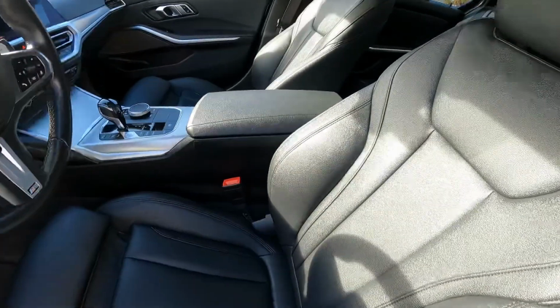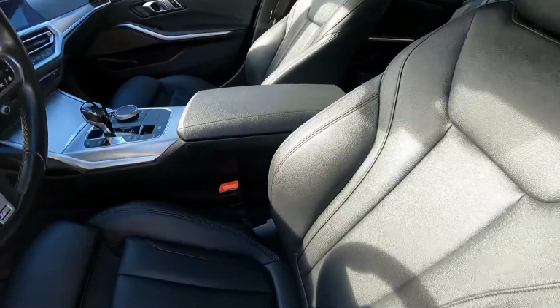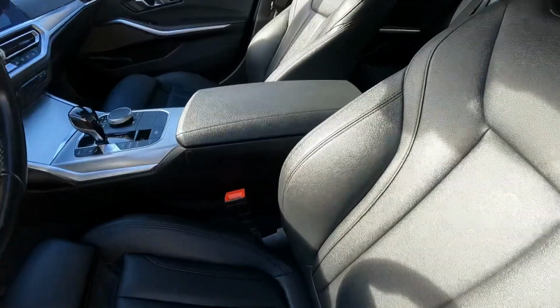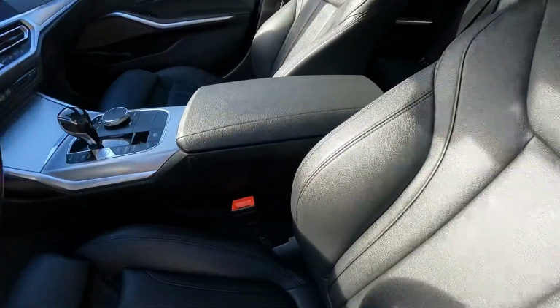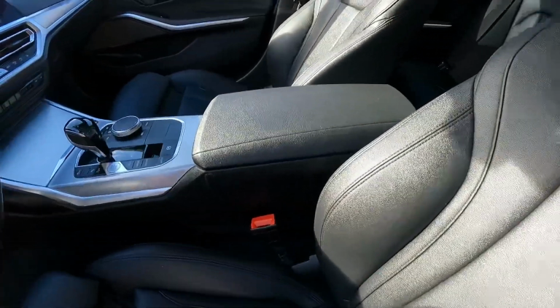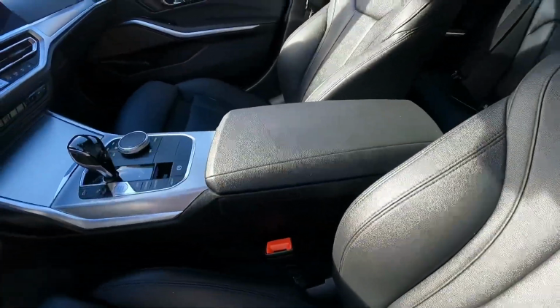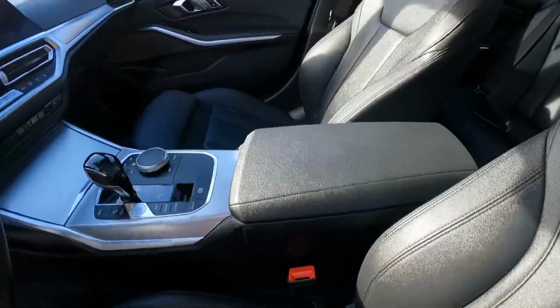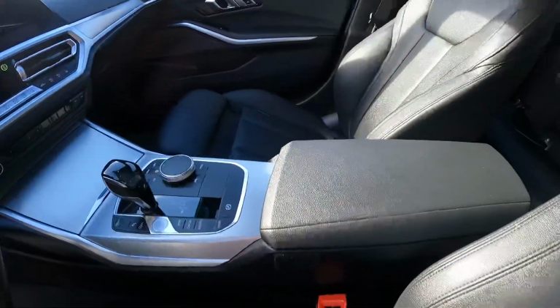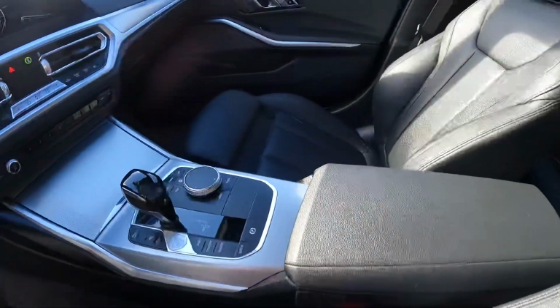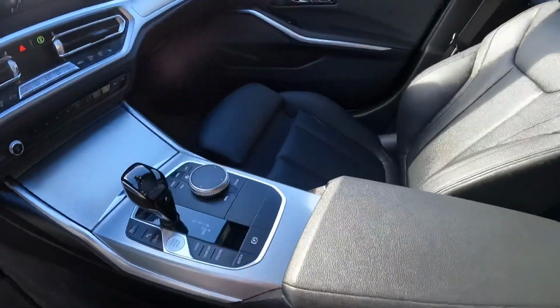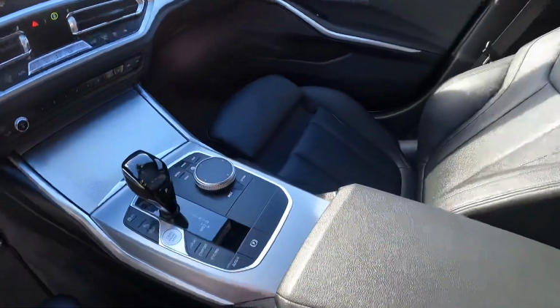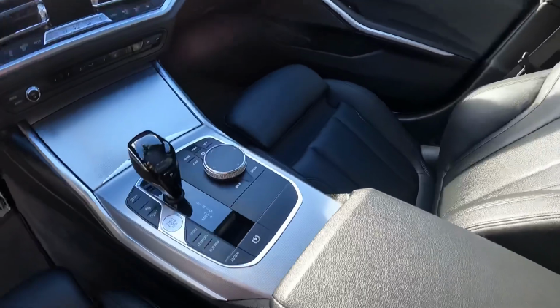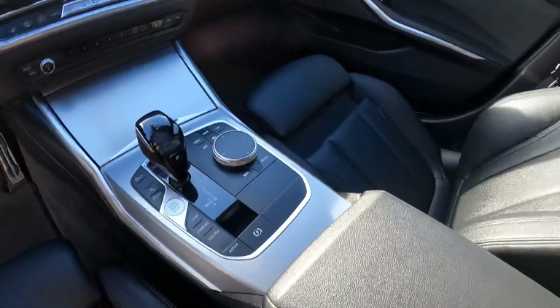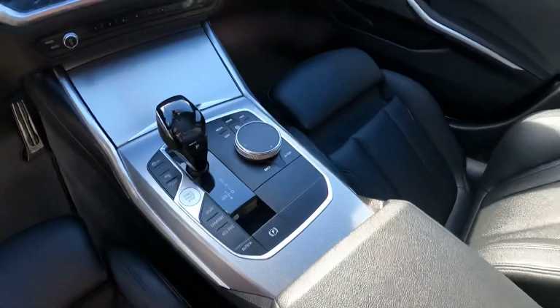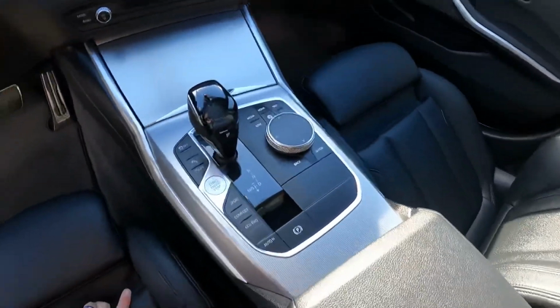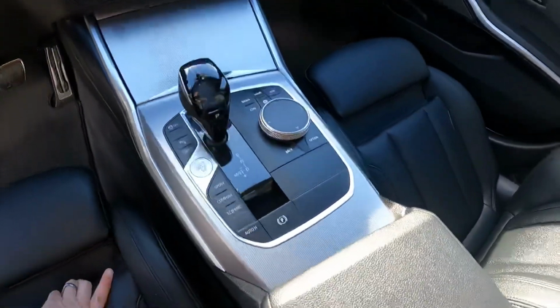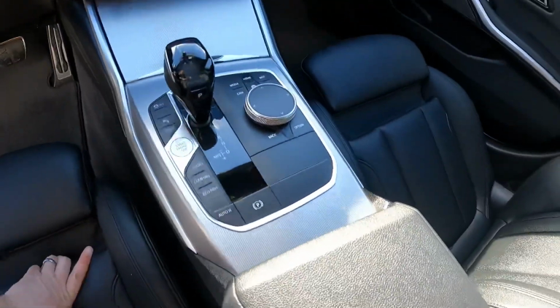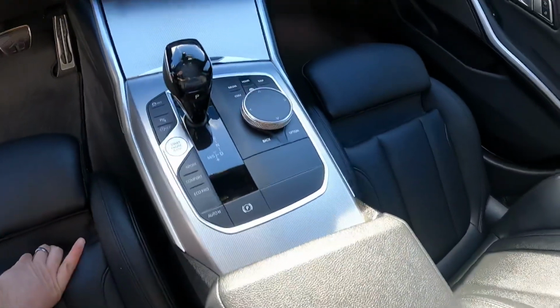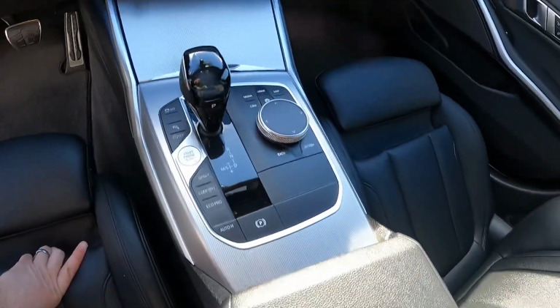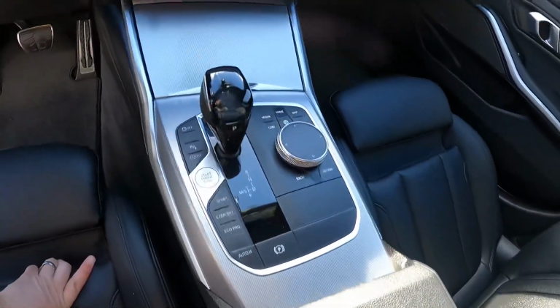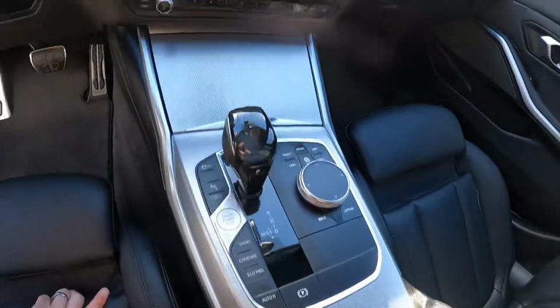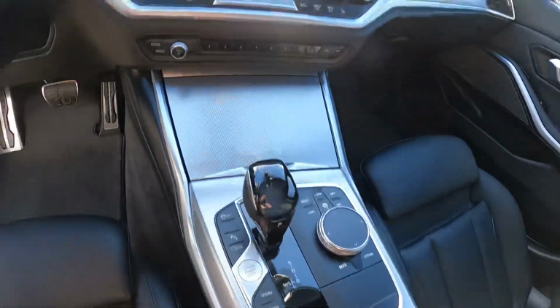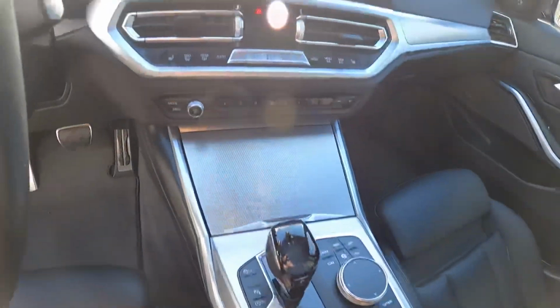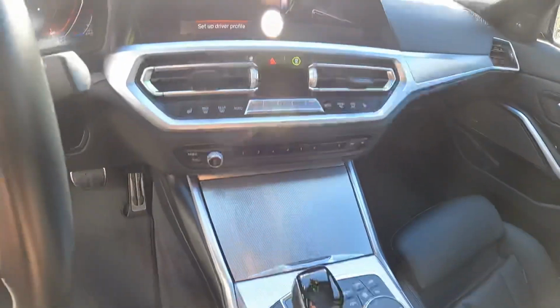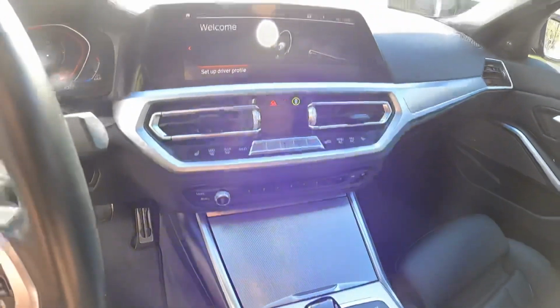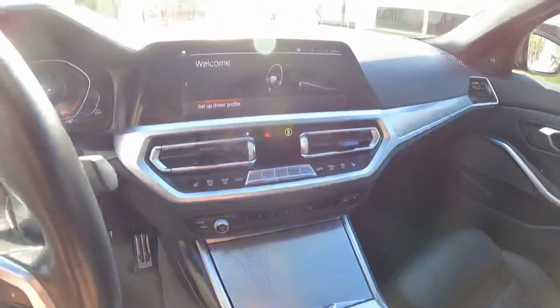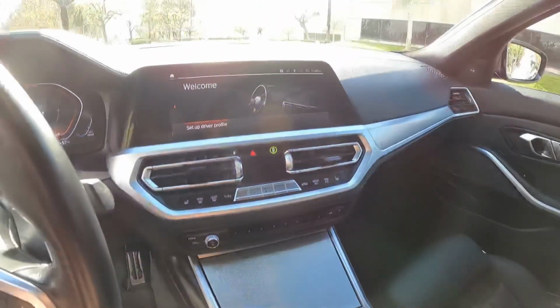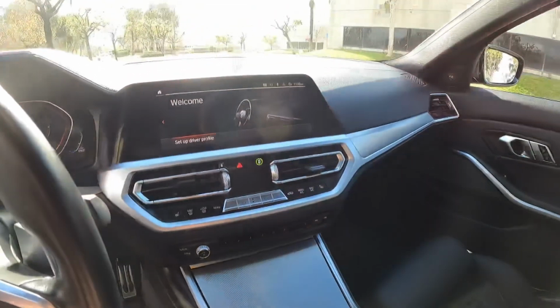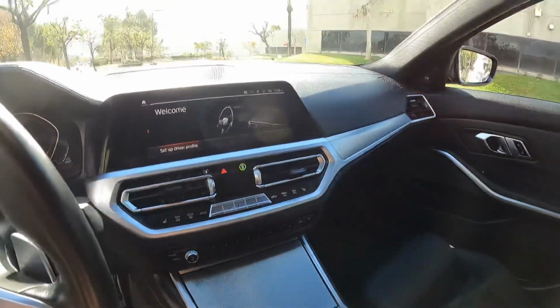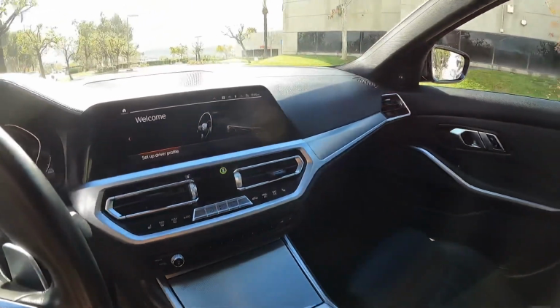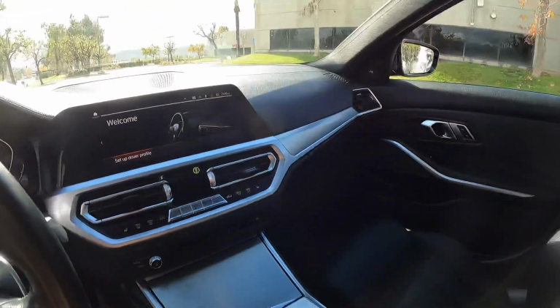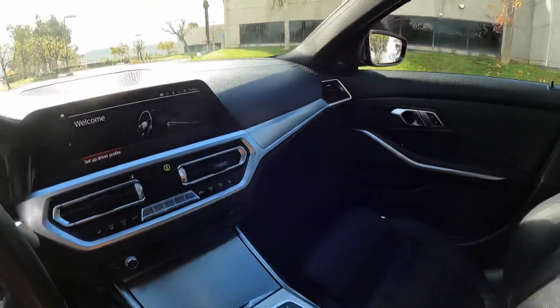It's got electrically adjustable driver and passenger seats, and it has the executive package and driver assistance package.